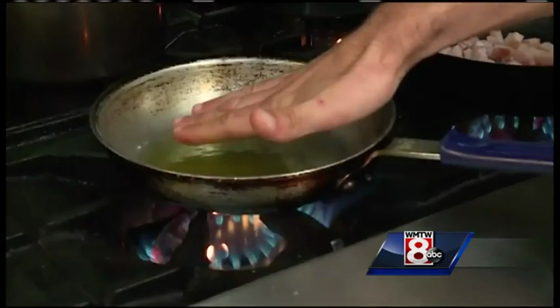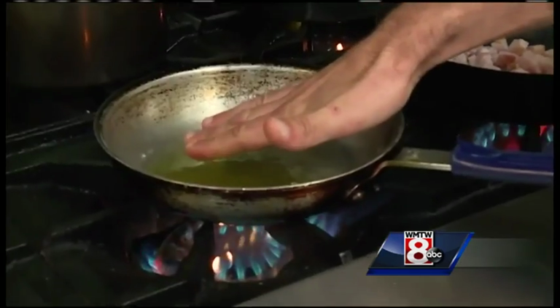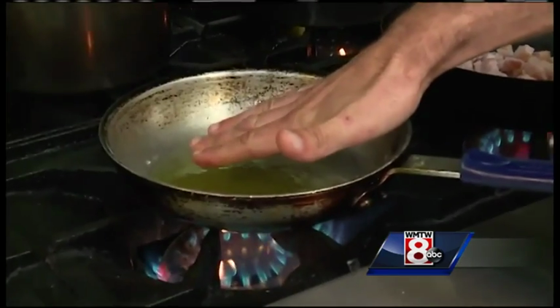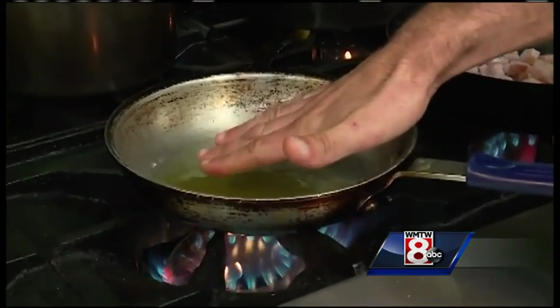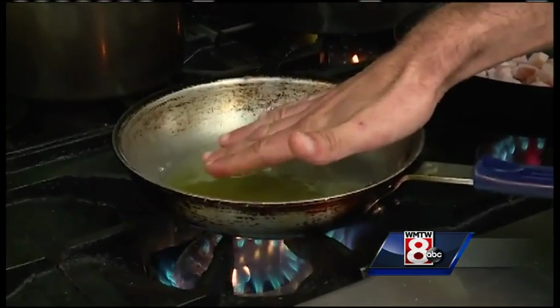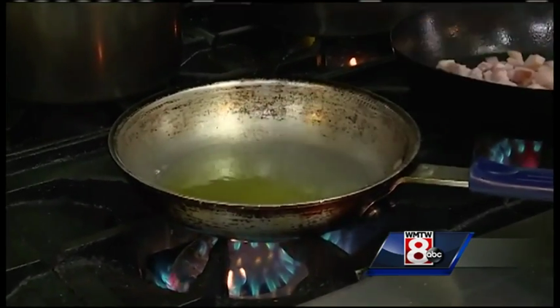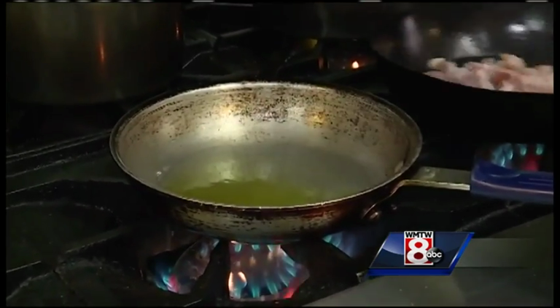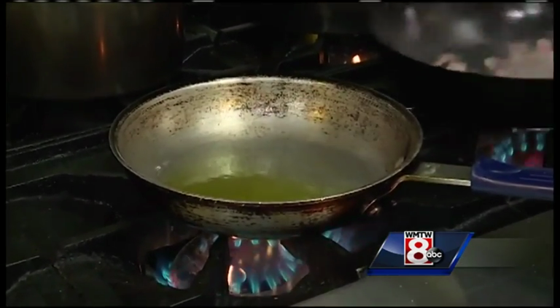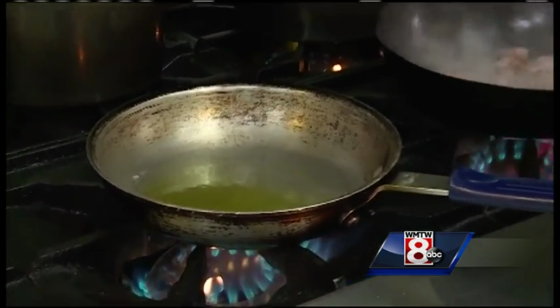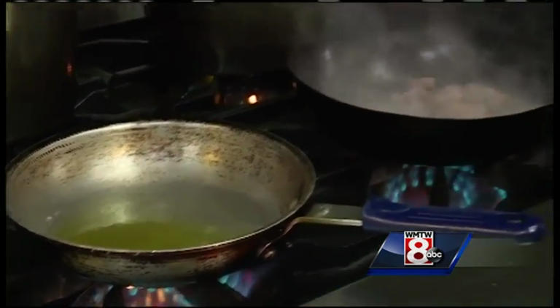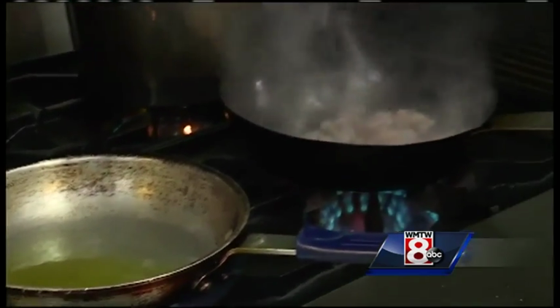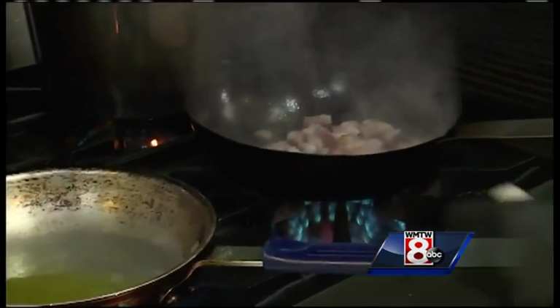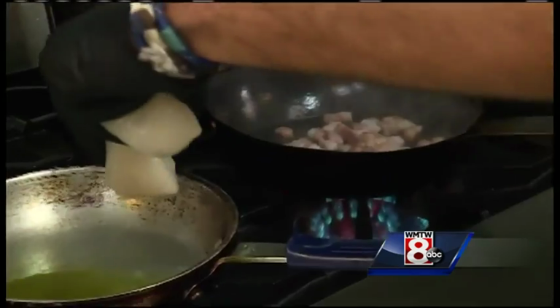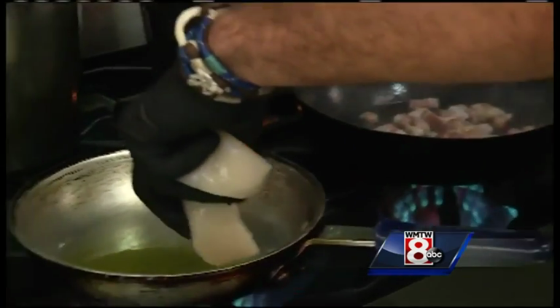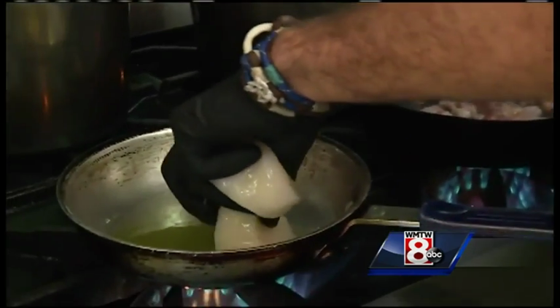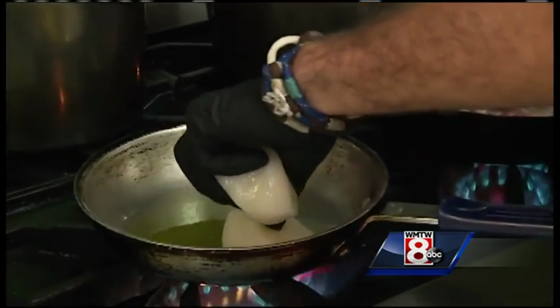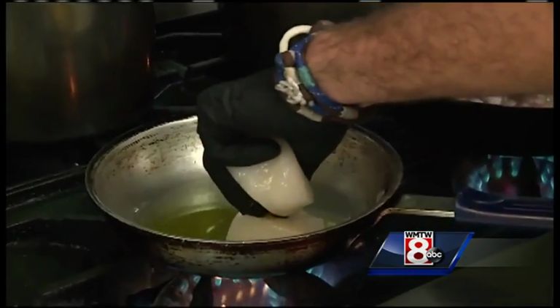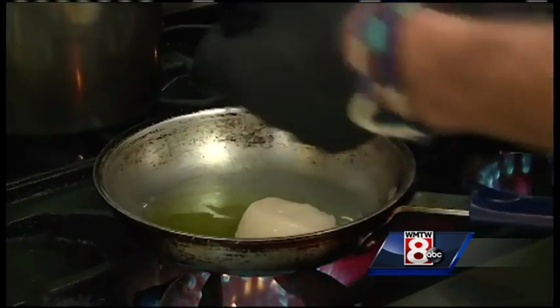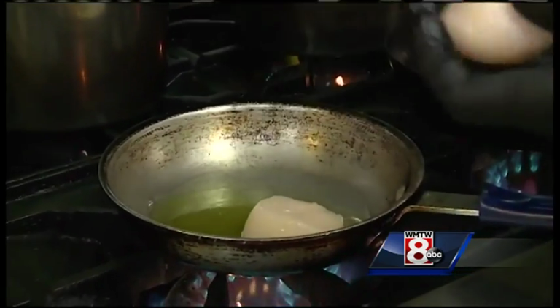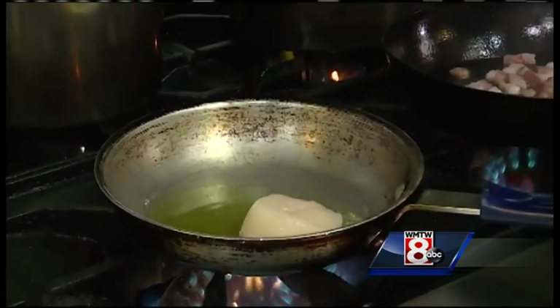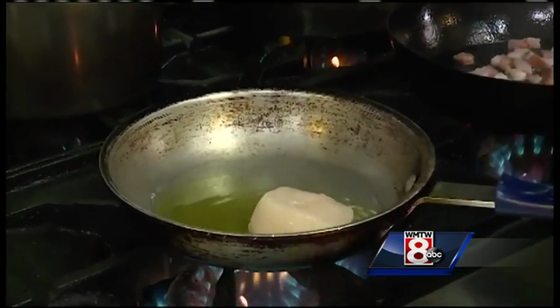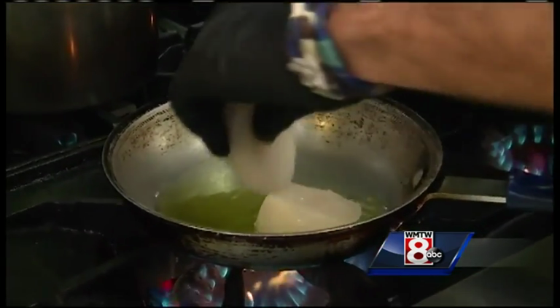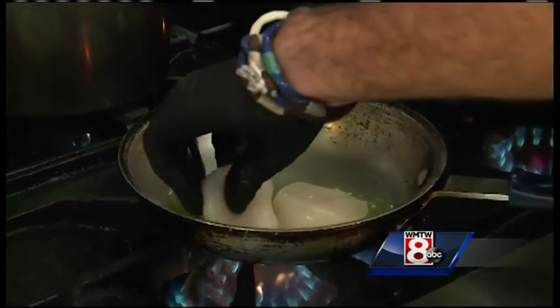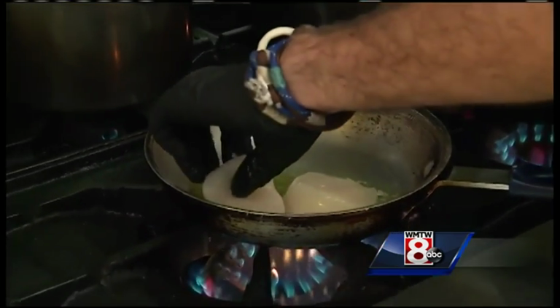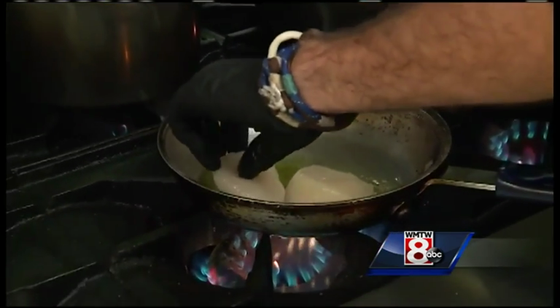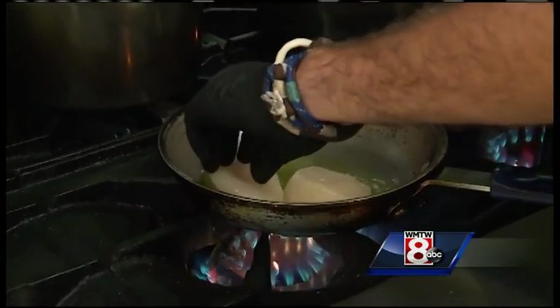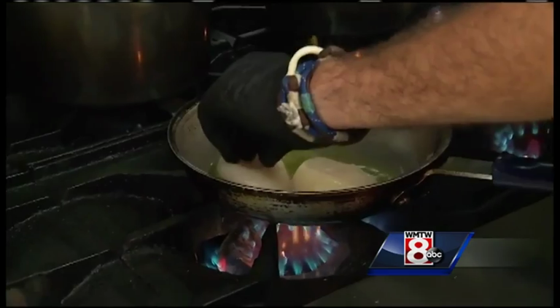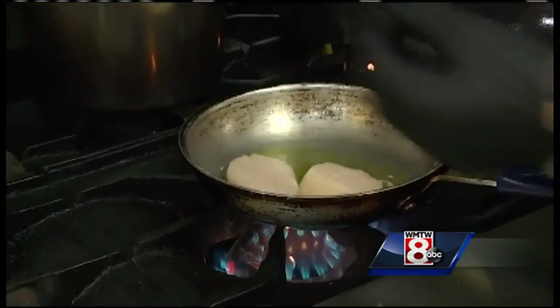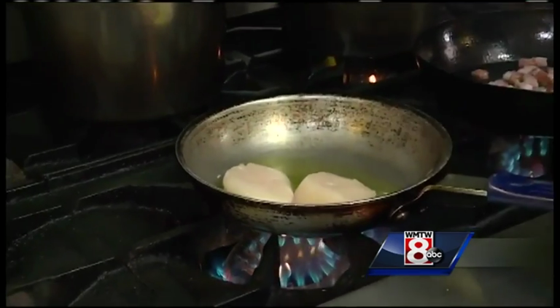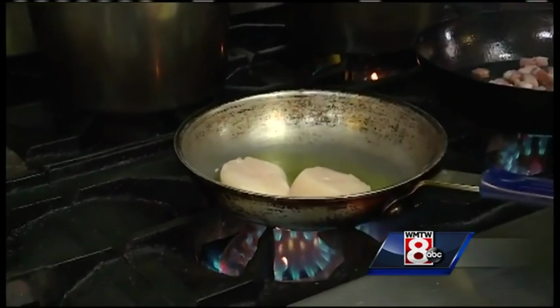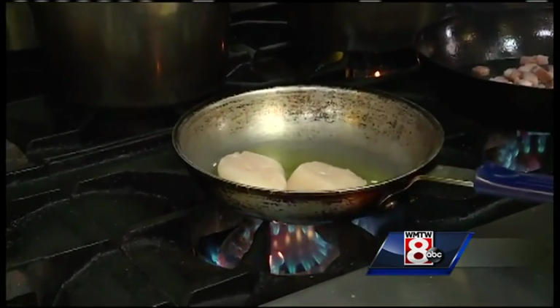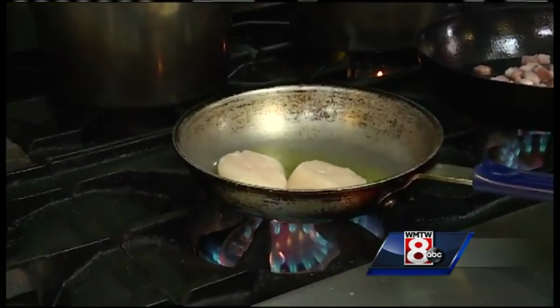Here we have a pan getting nice and hot. We're going to lay them in there — always want to lay them away from you, that way if they do splatter any, it's not going to get burnt.